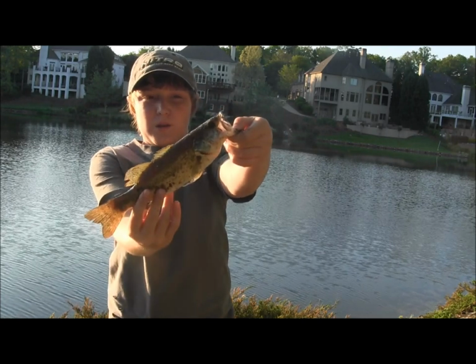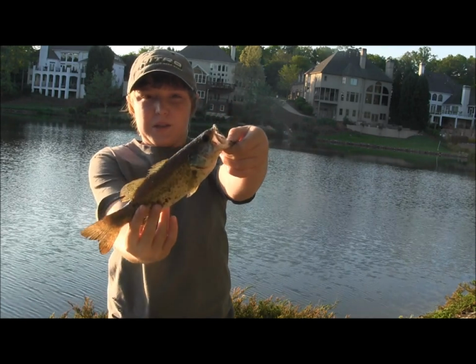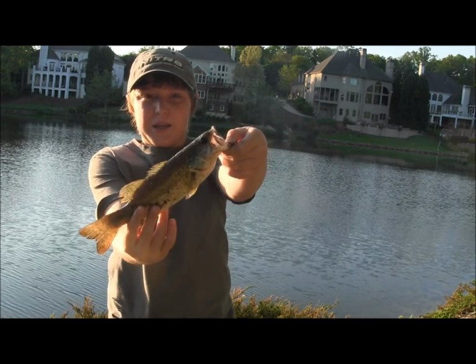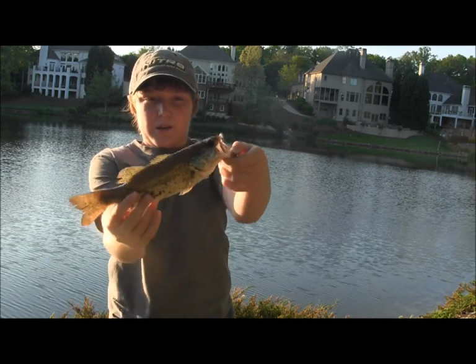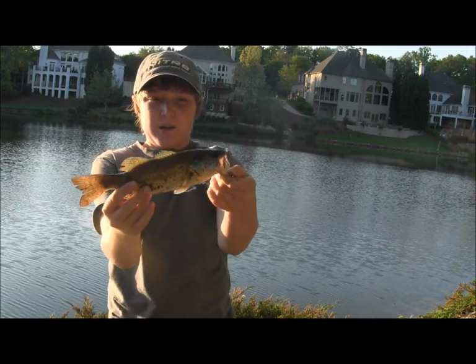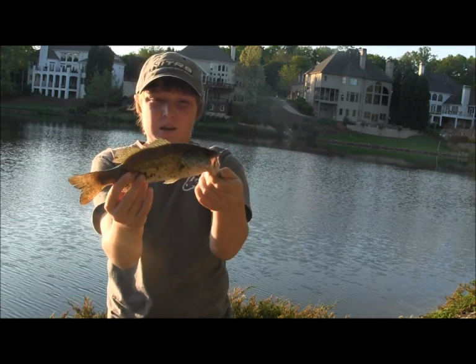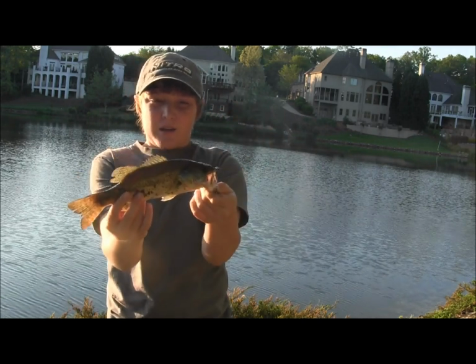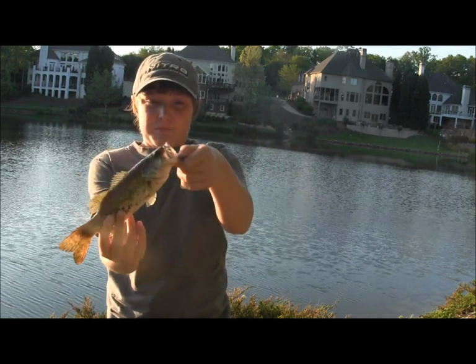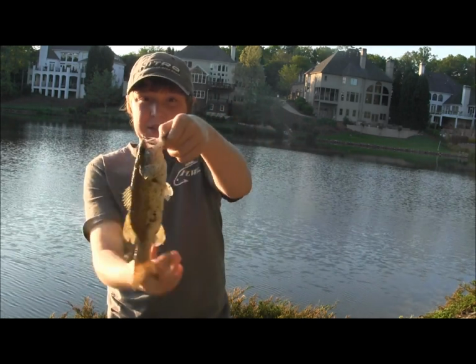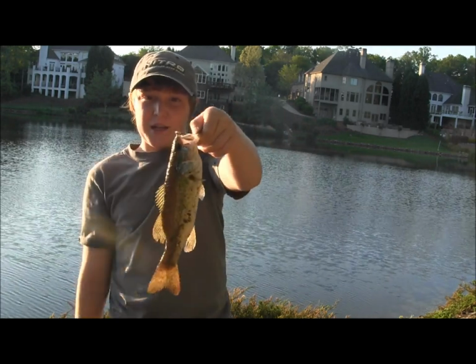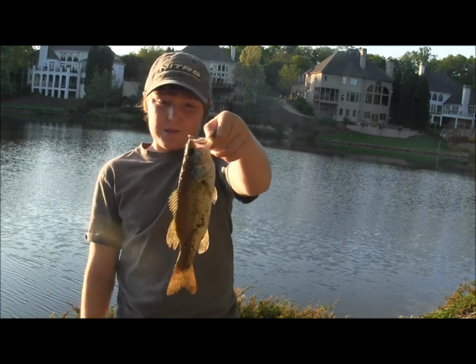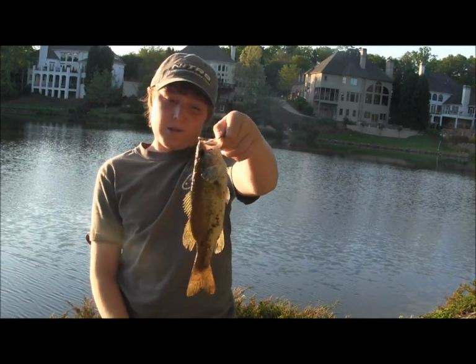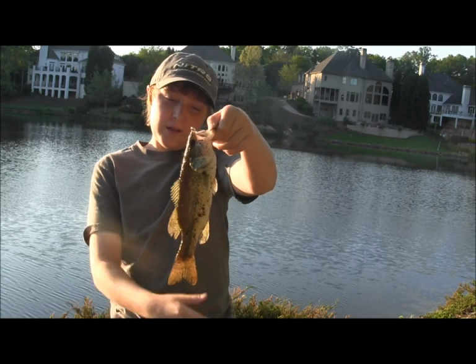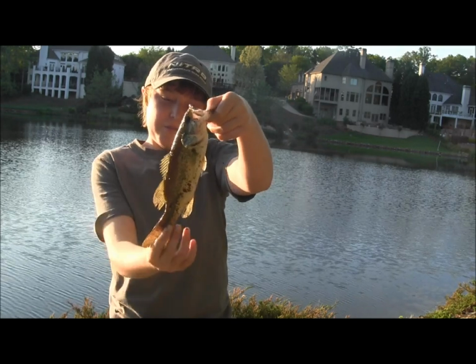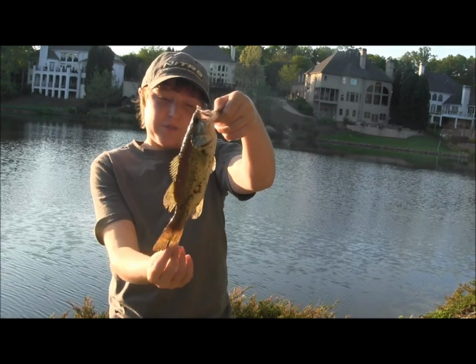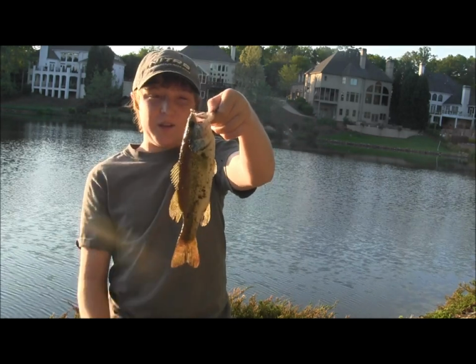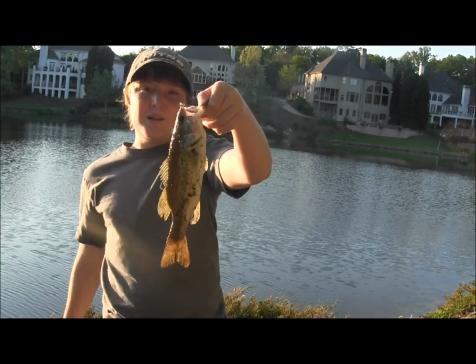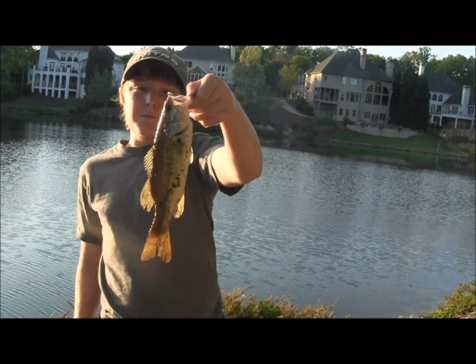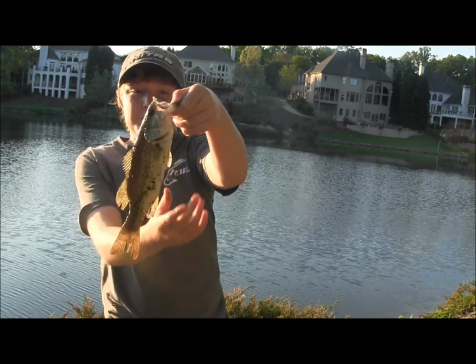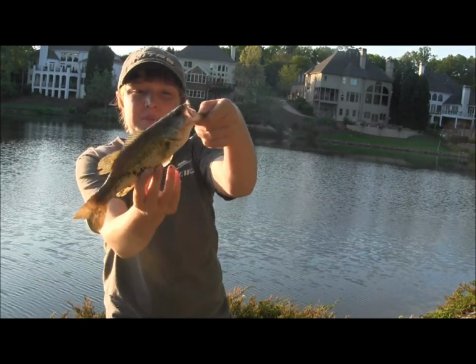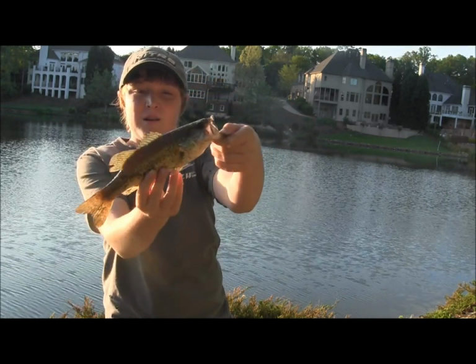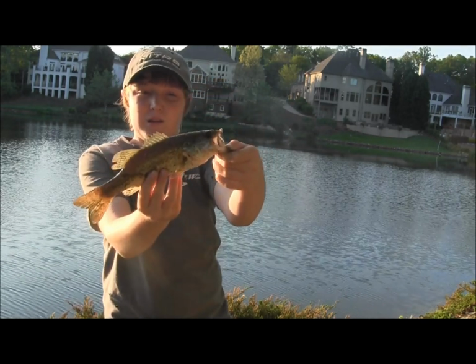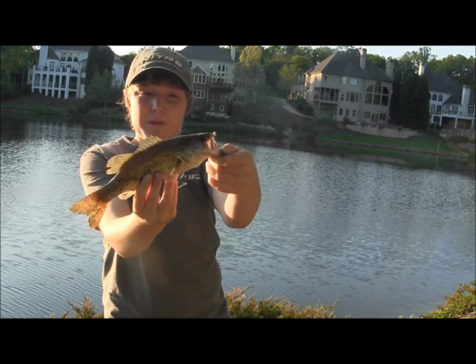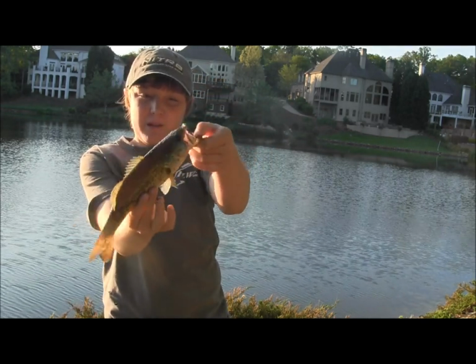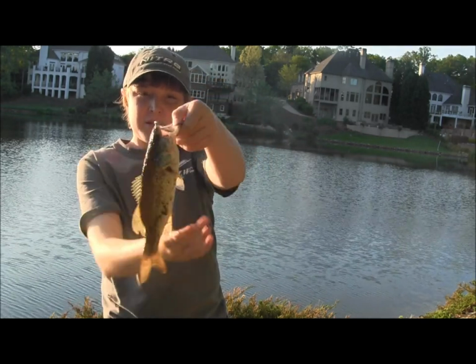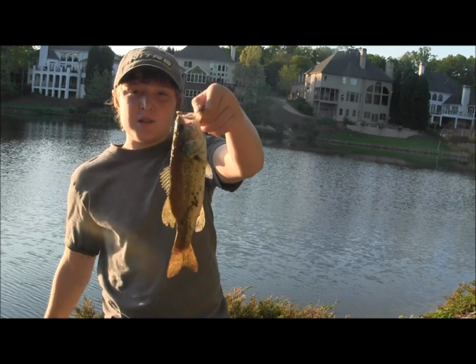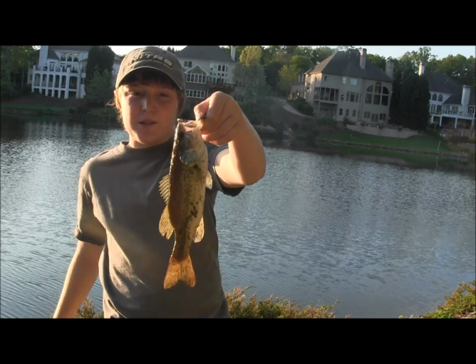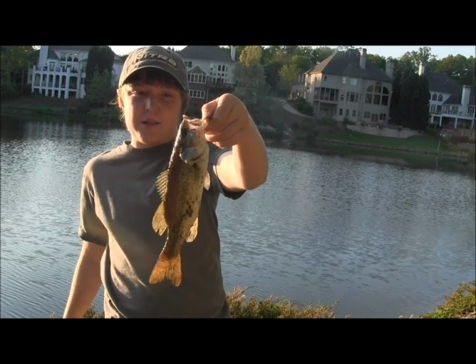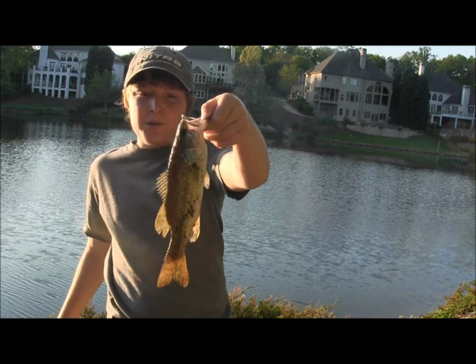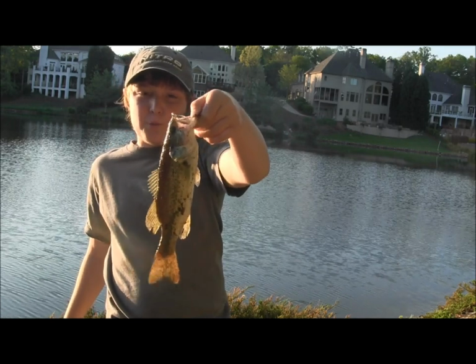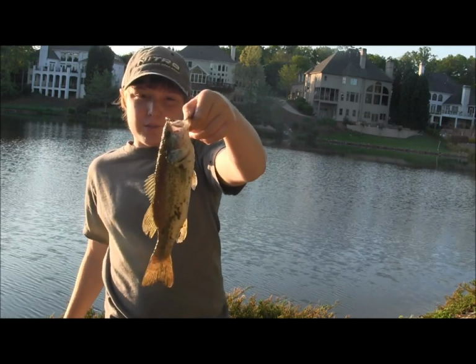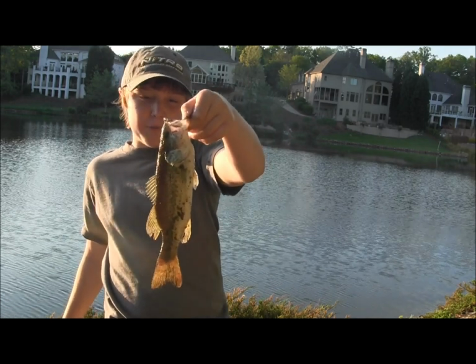A little half pounder on the Zoom Centipede, watermelon candy color. I caught a really tiny bass on it earlier but didn't feel like filming. Lost my bait, switching to a spinning setup with a weedless wacky rig.